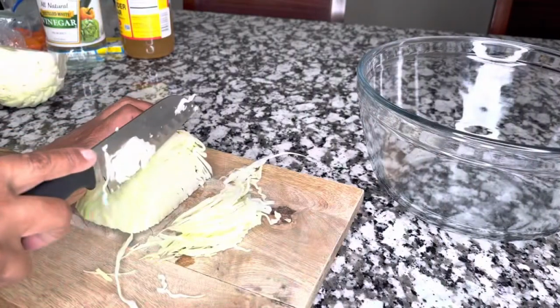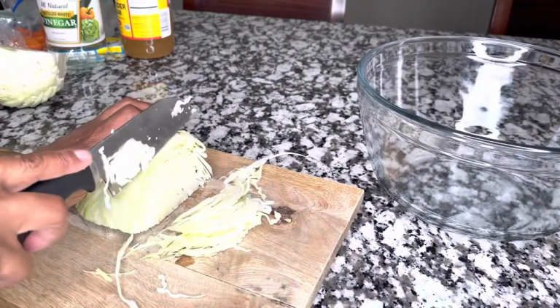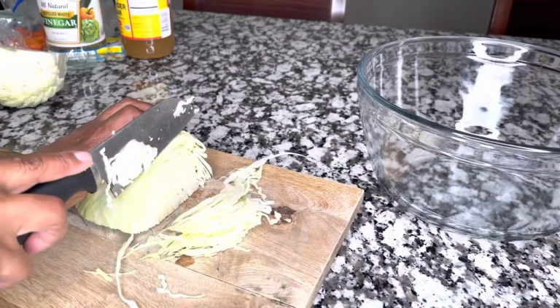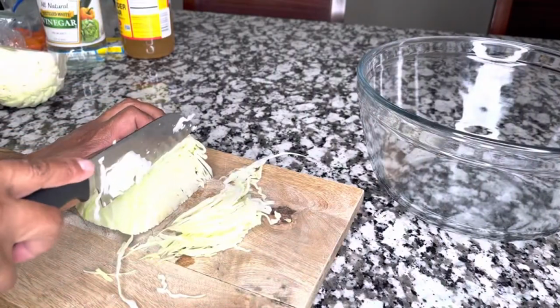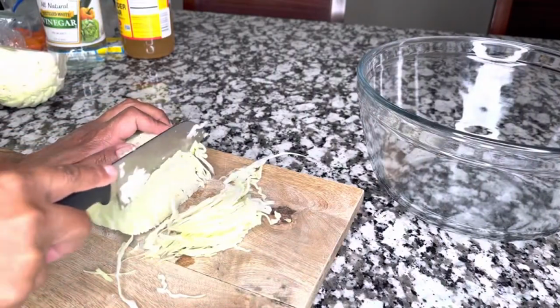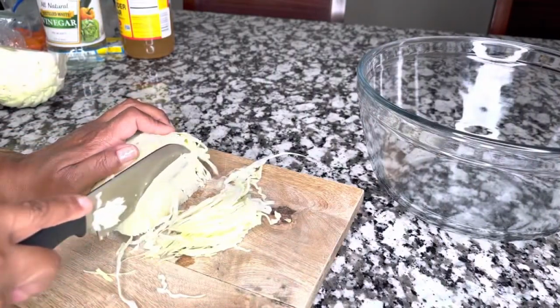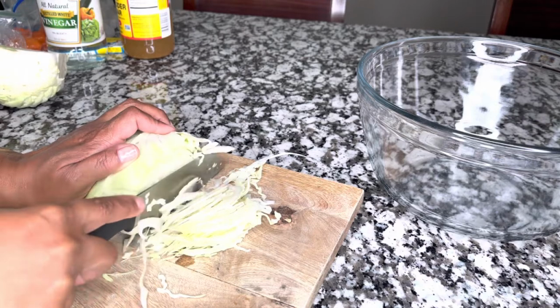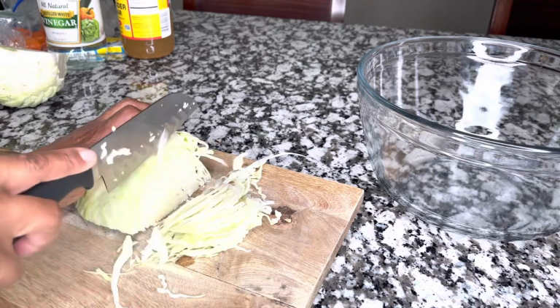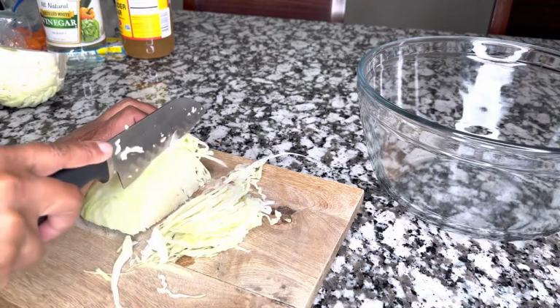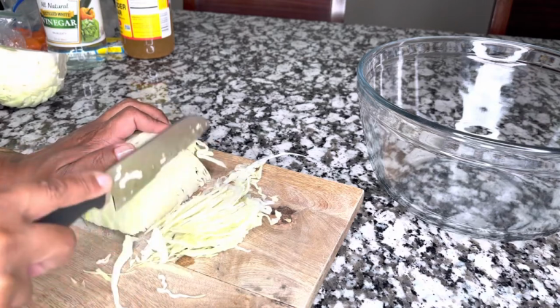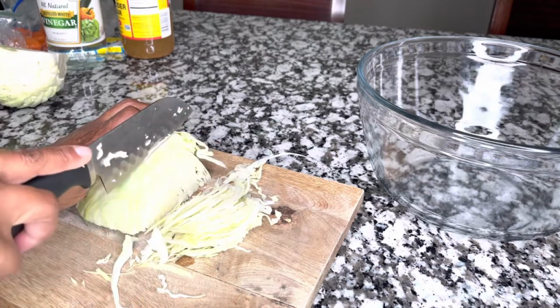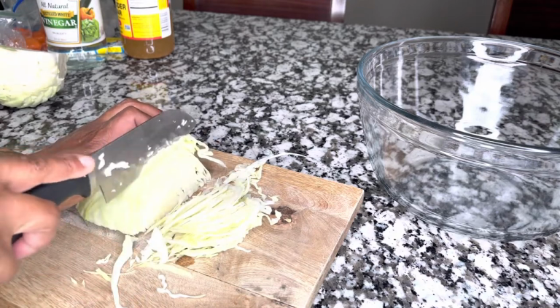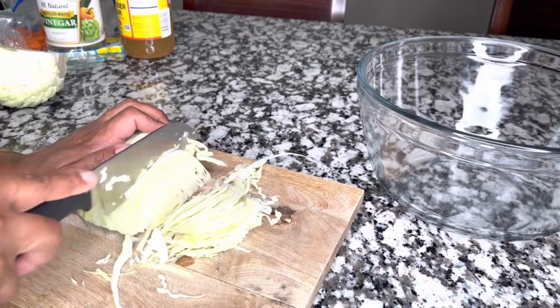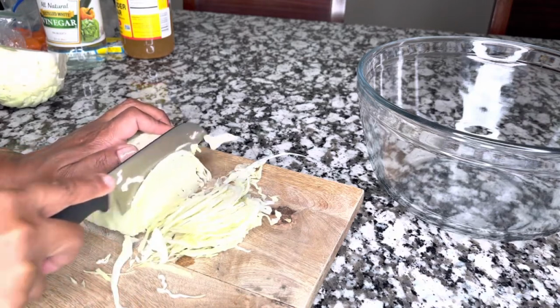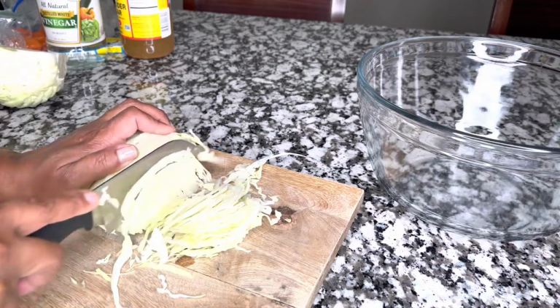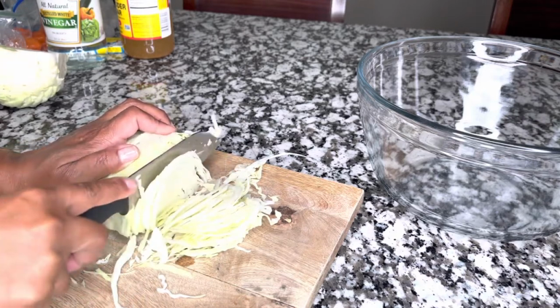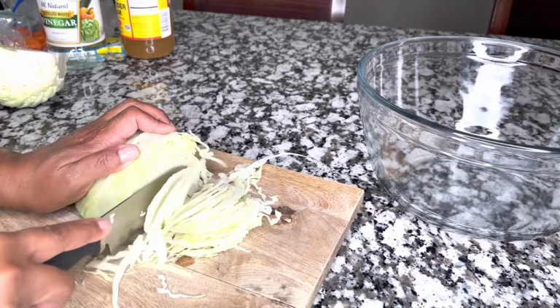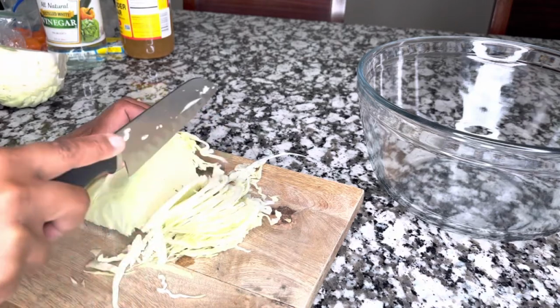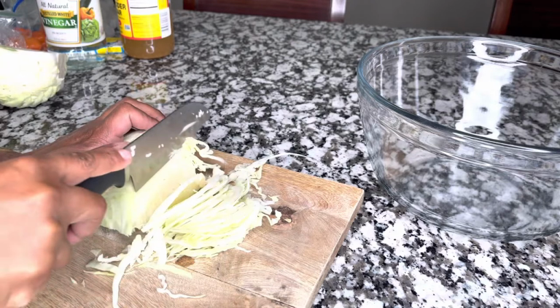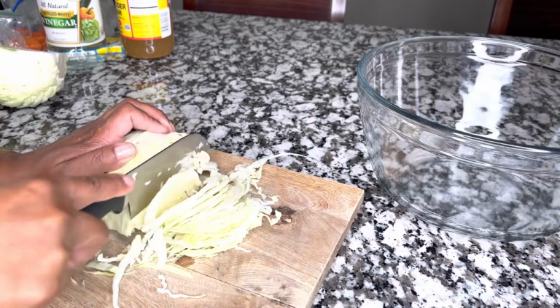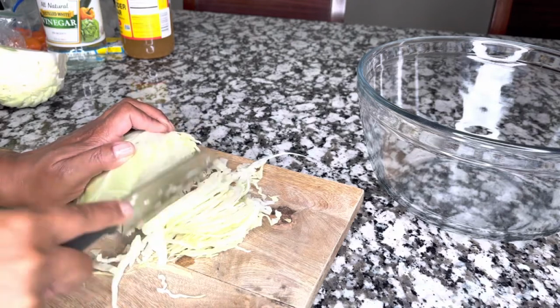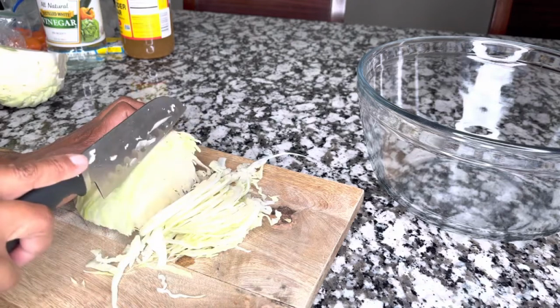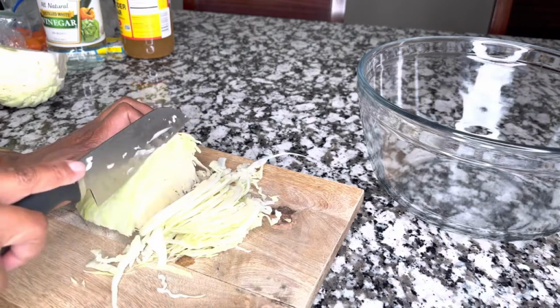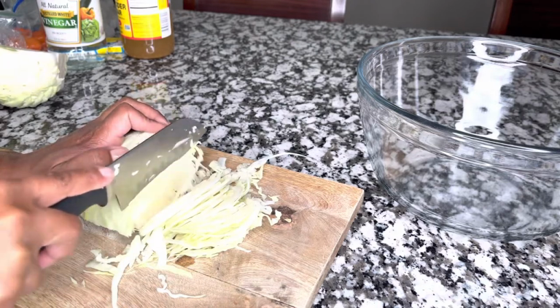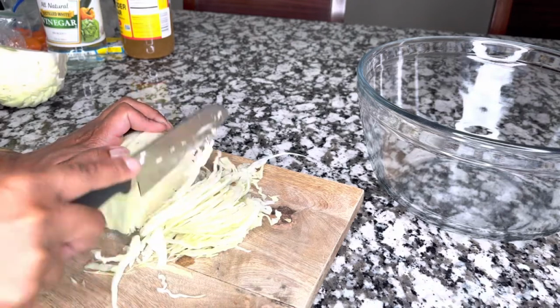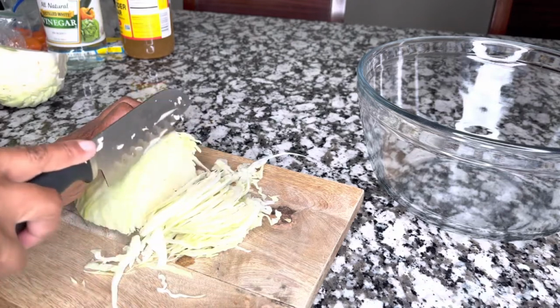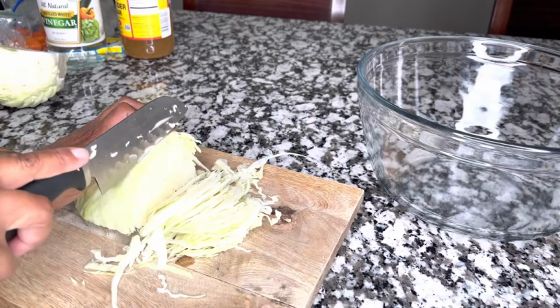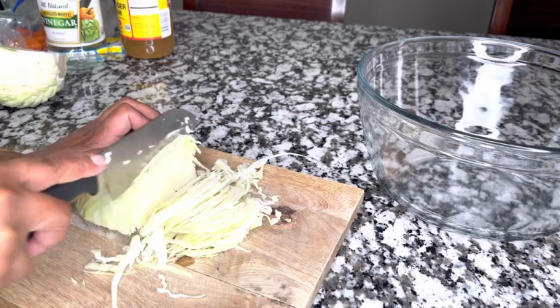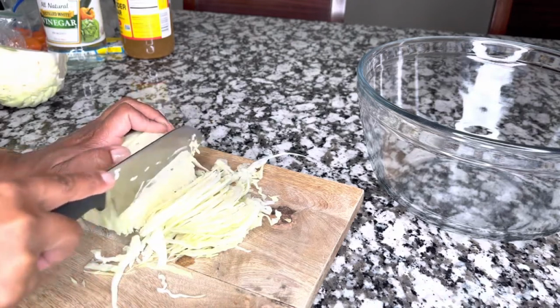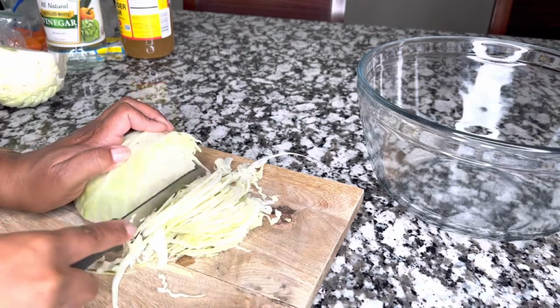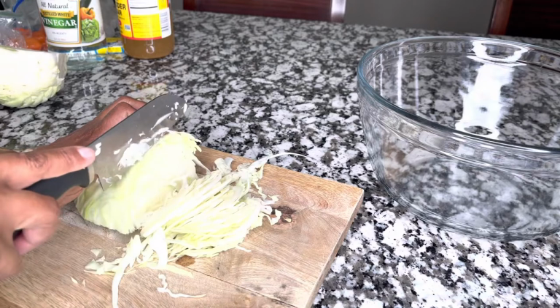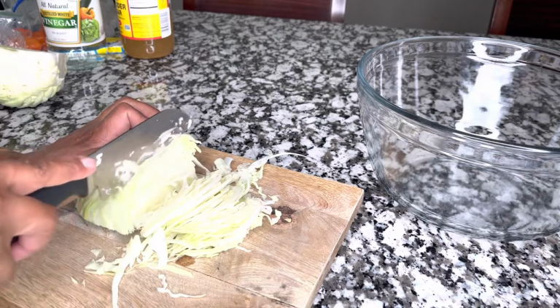I'm going to start by slicing it very thinly. Some people like it thicker; I like mine to be thin. There is no right and wrong here — you choose which one you want to do.